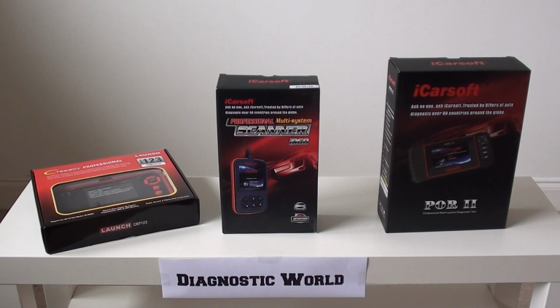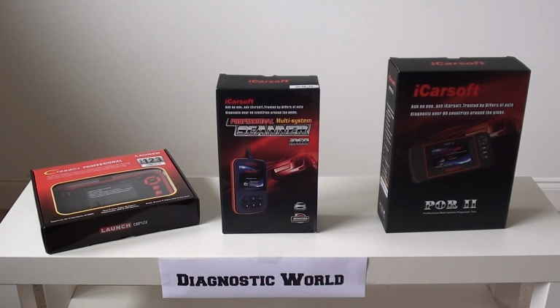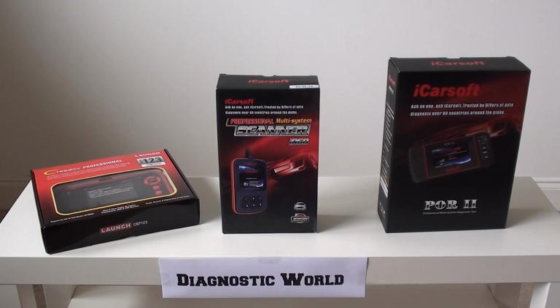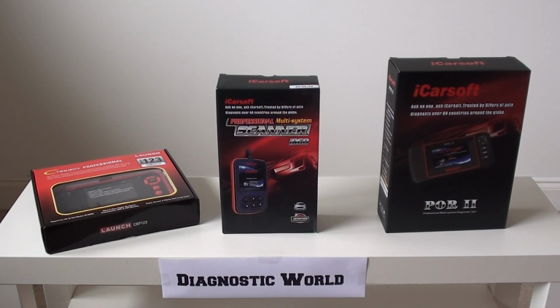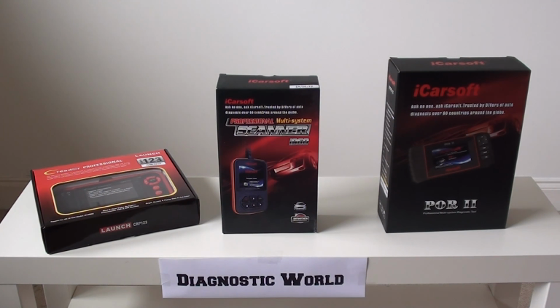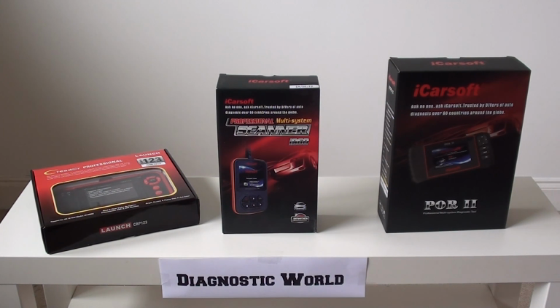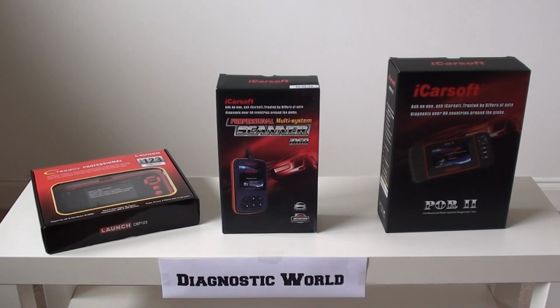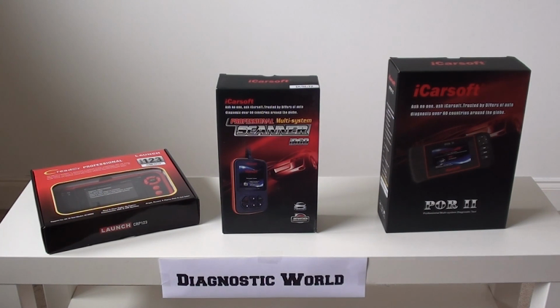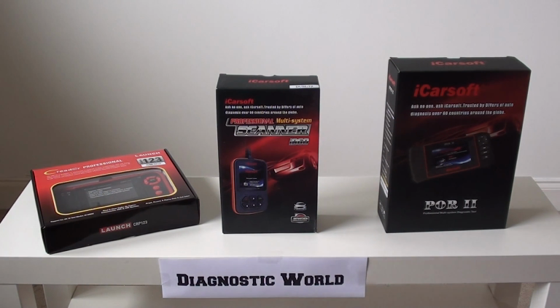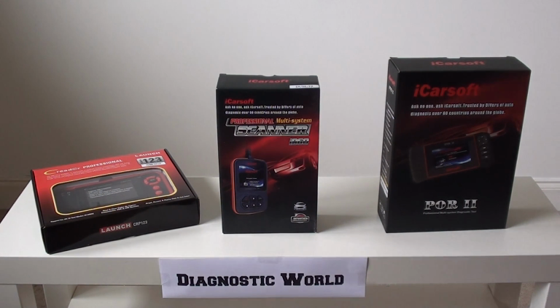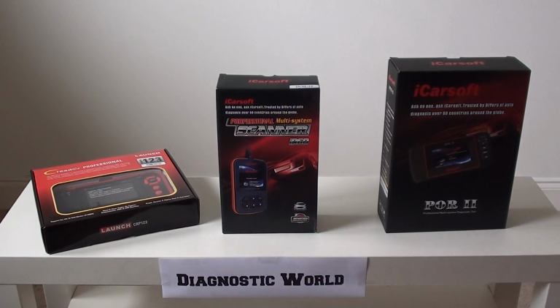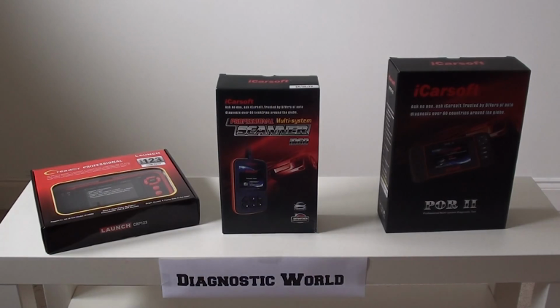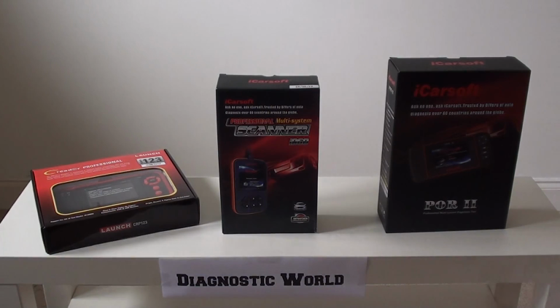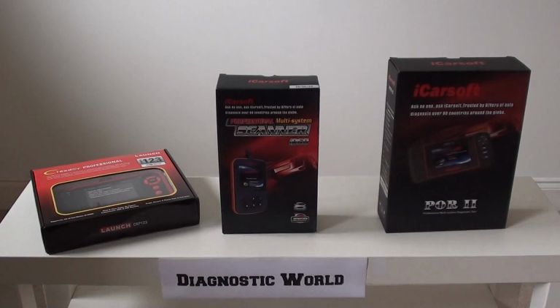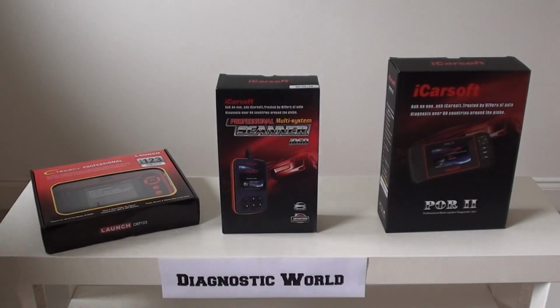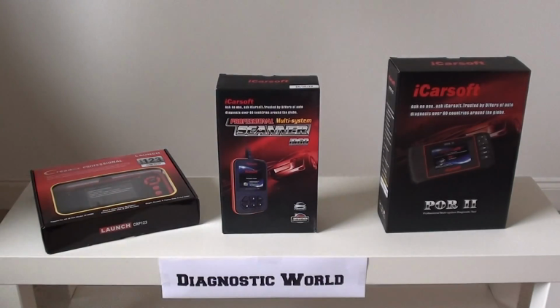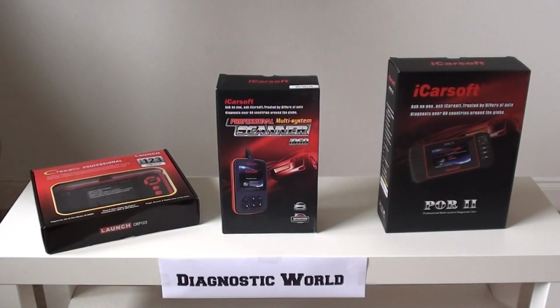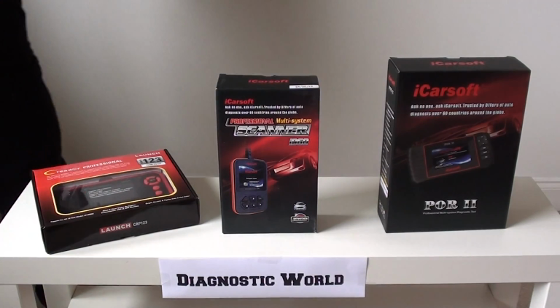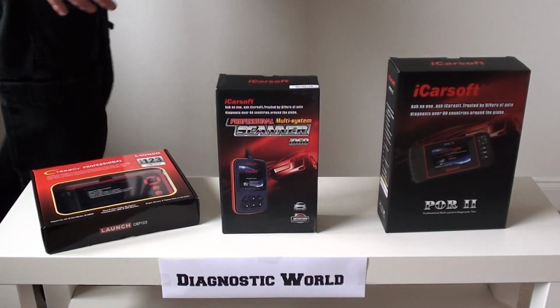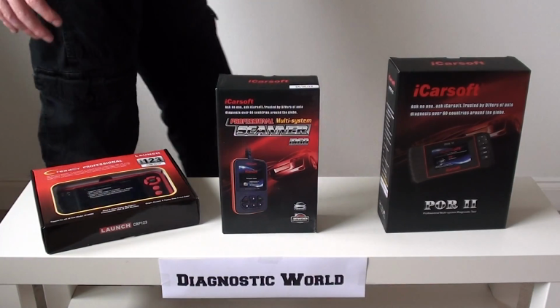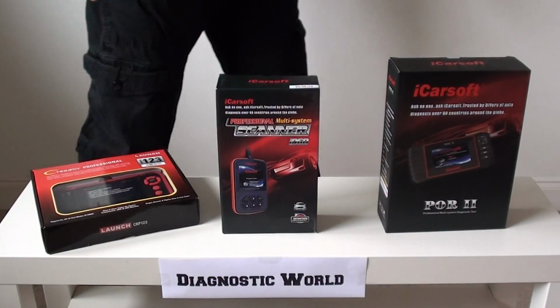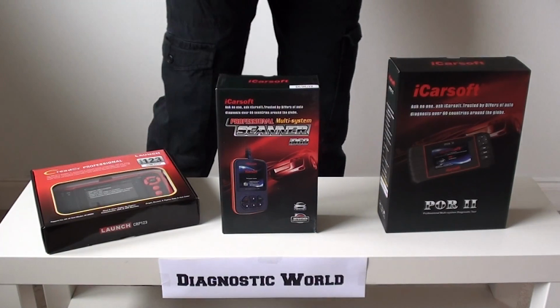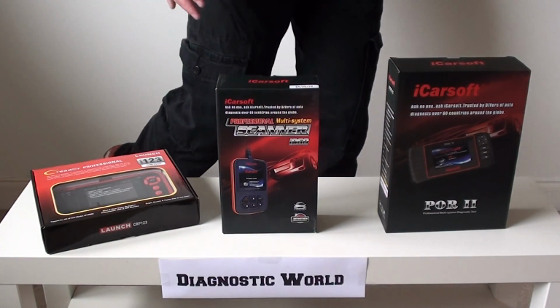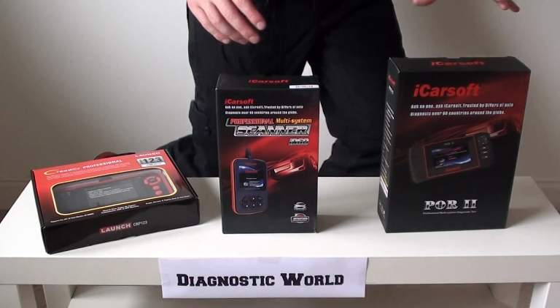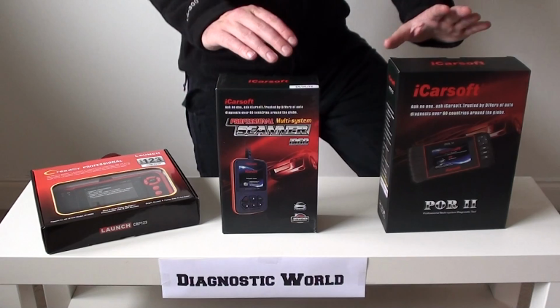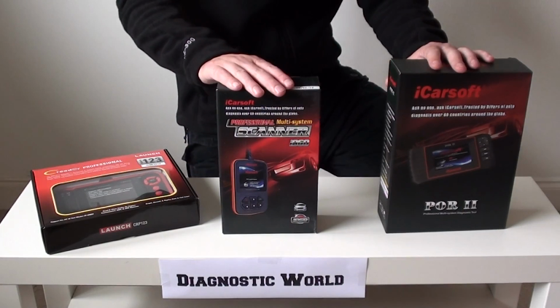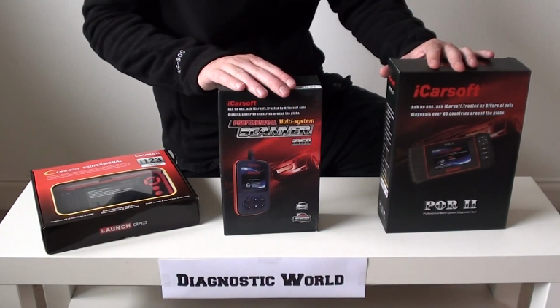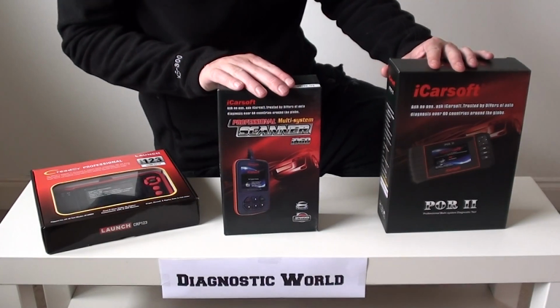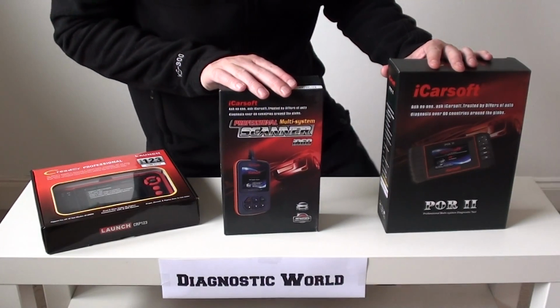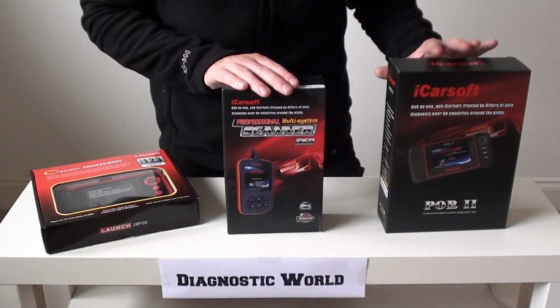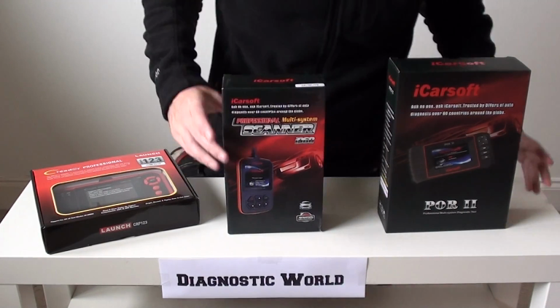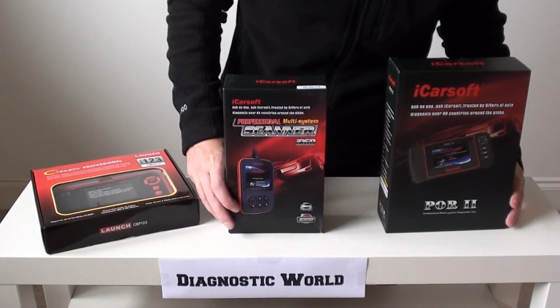Hi guys, thanks for watching this Diagnostic World video. In this video we're going to show you what we believe to be the three best diagnostic tools for Porsche models on the road at the moment.